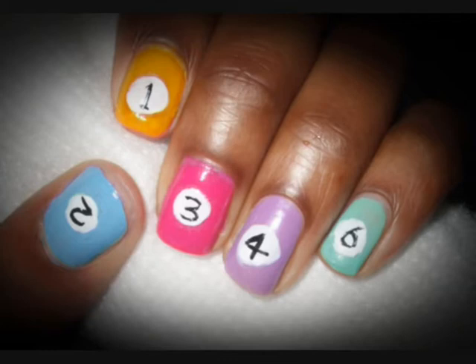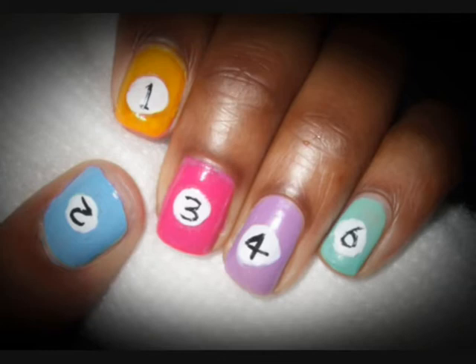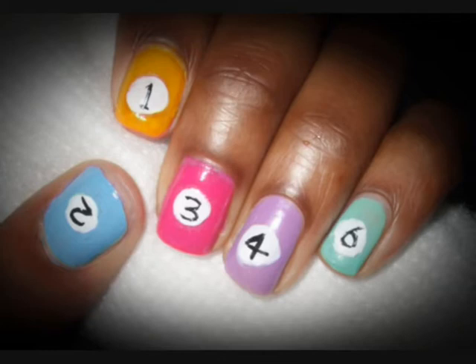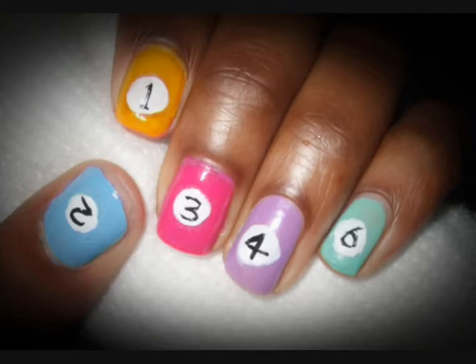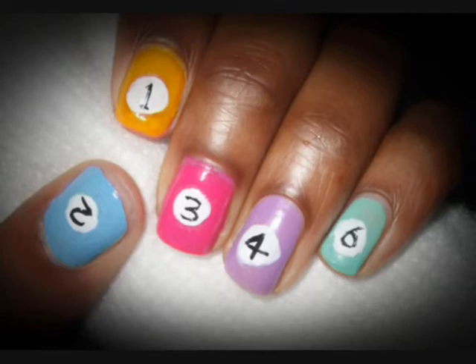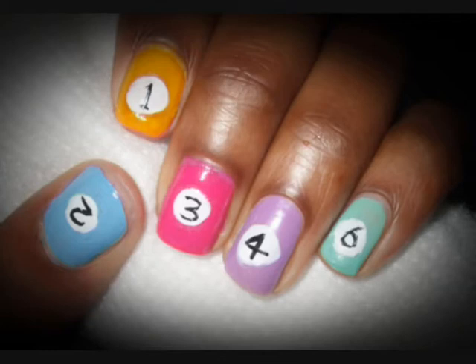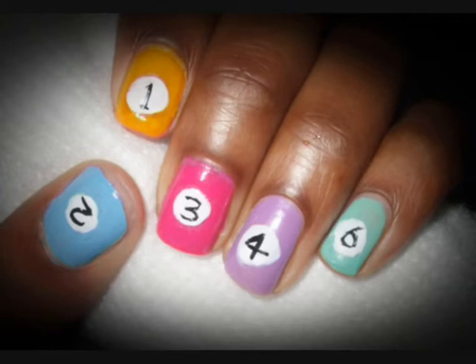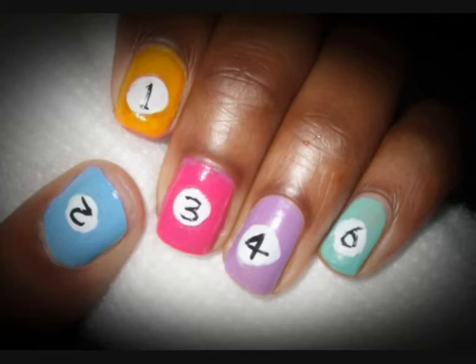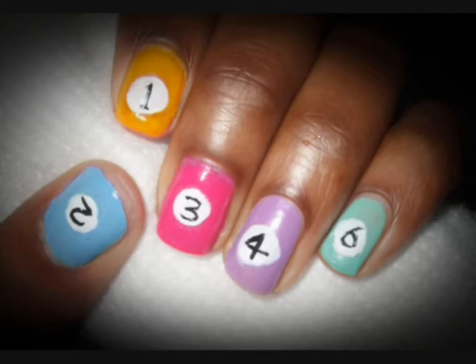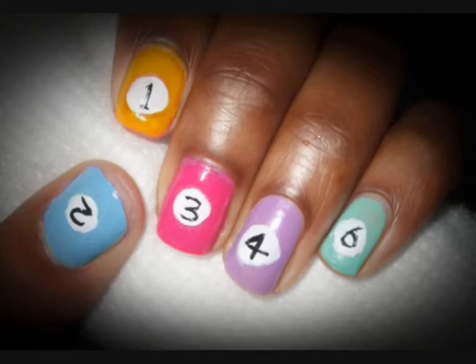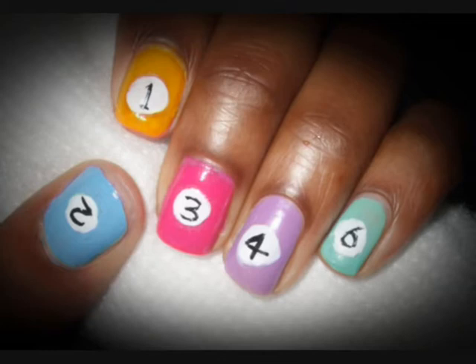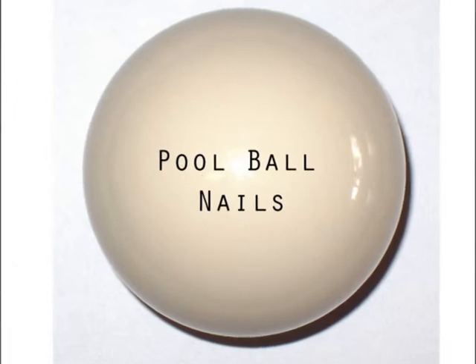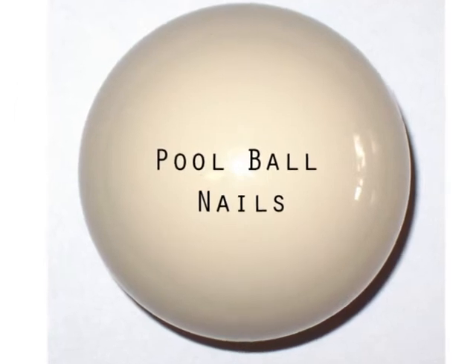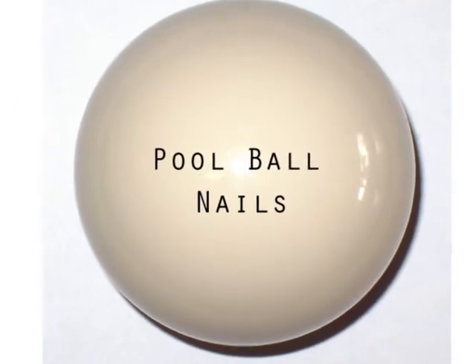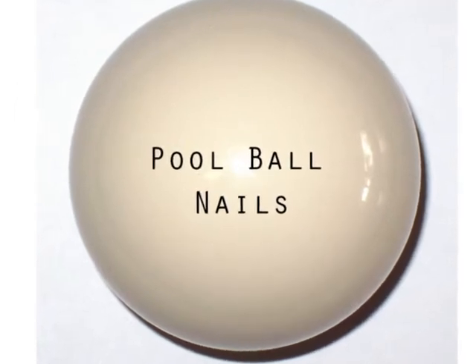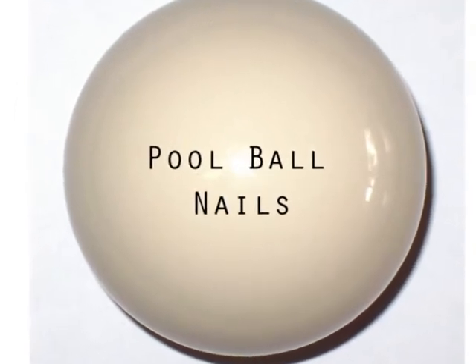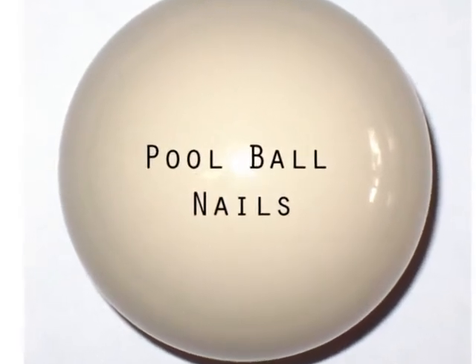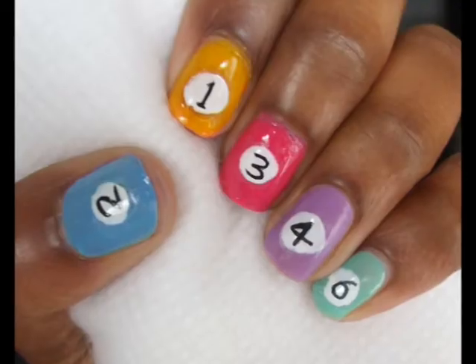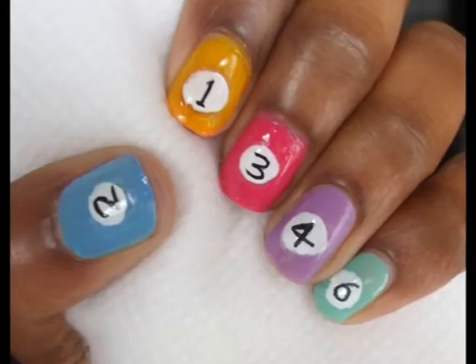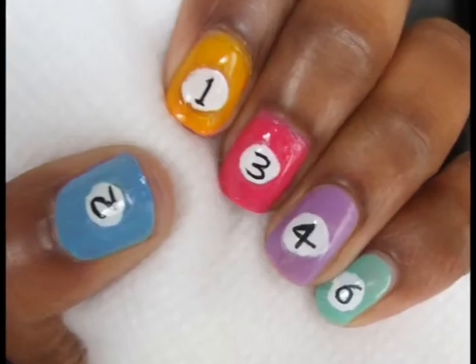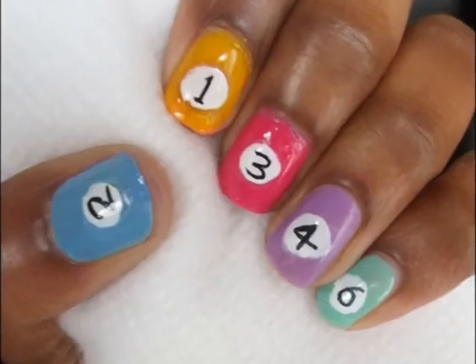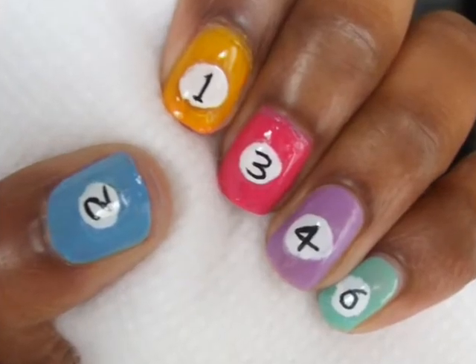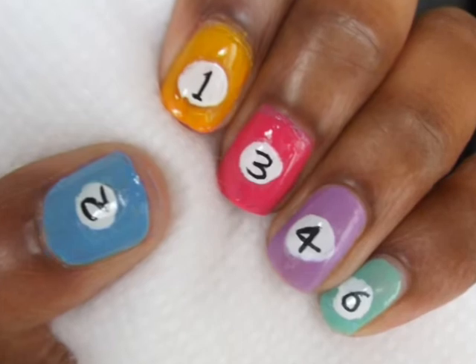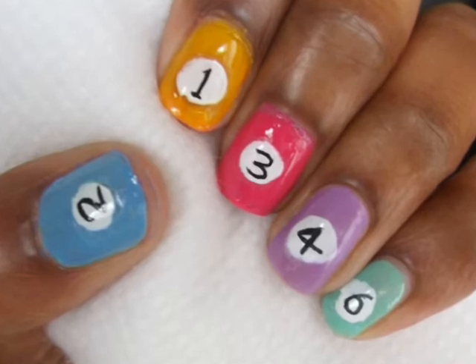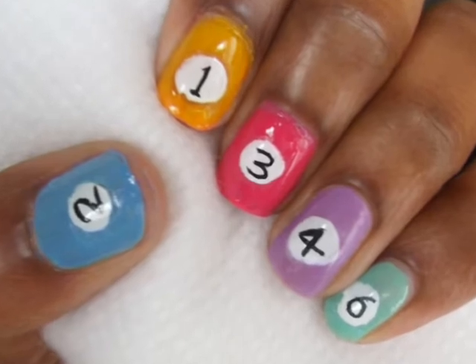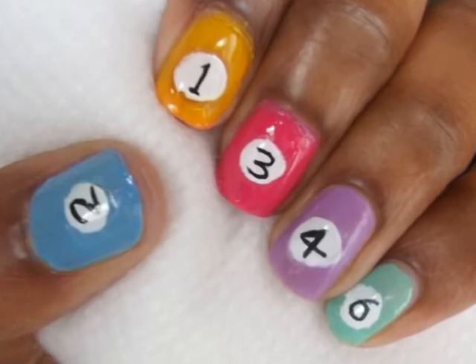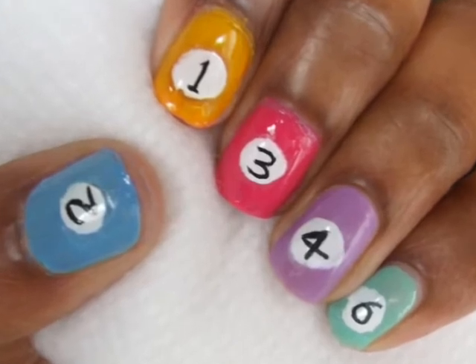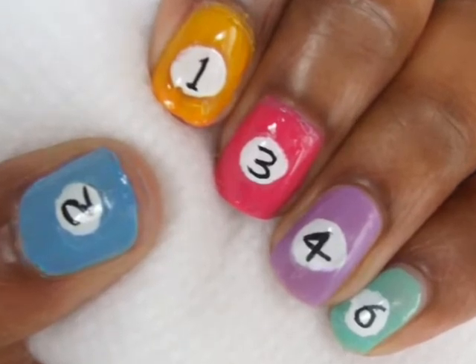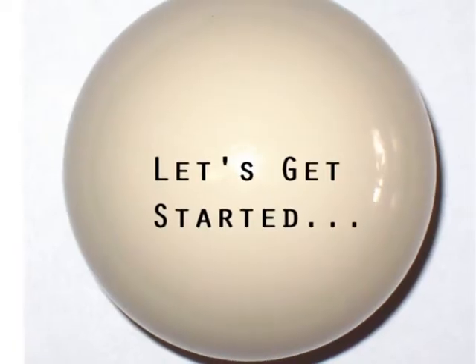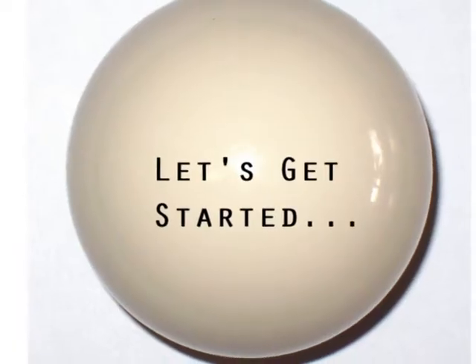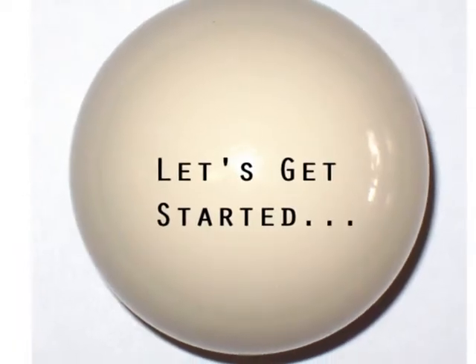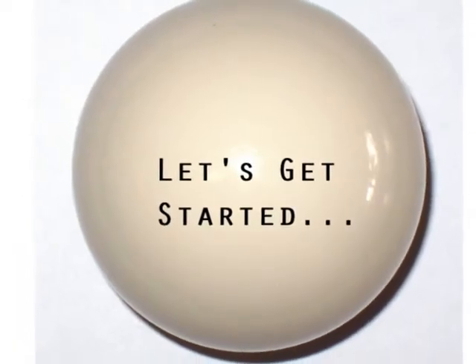A few days ago me and my best mate went to play pool, which inspired today's tutorial for pool ball nails. It's simple as hell and eye-catching too, so if you'd like to know how to do this yourself, let's get started.